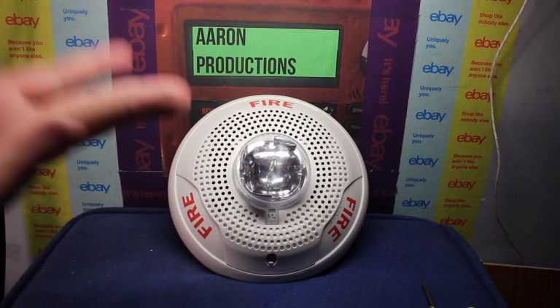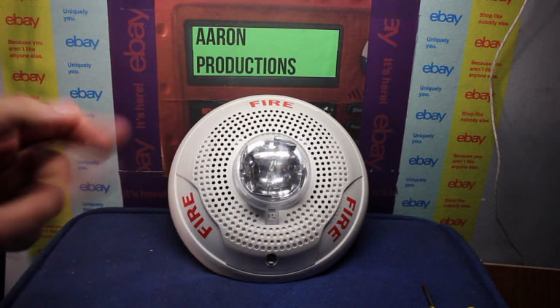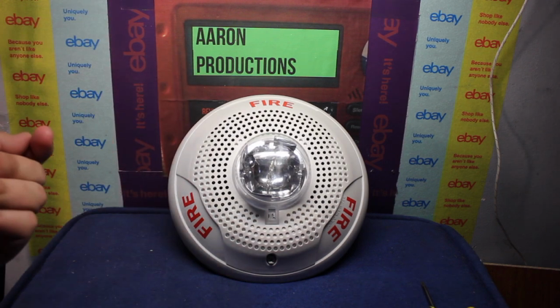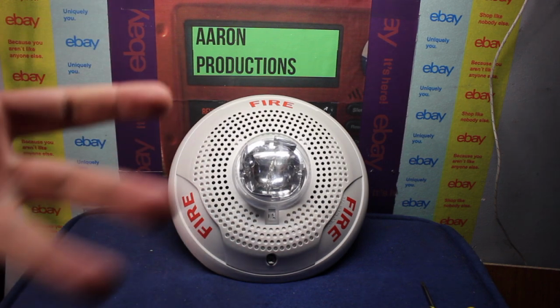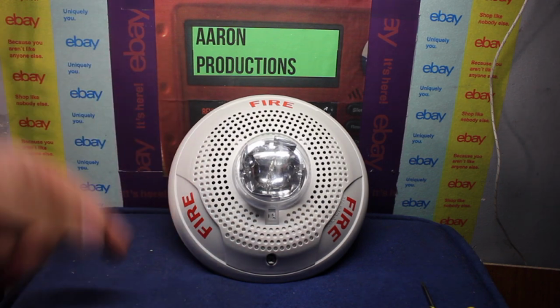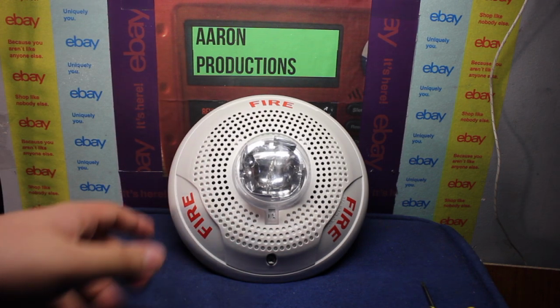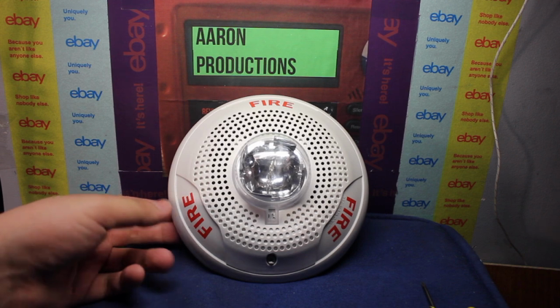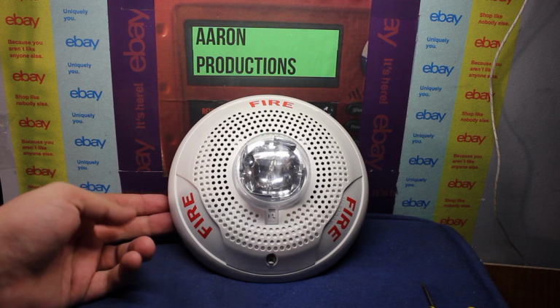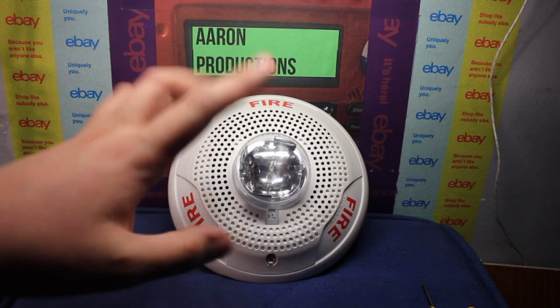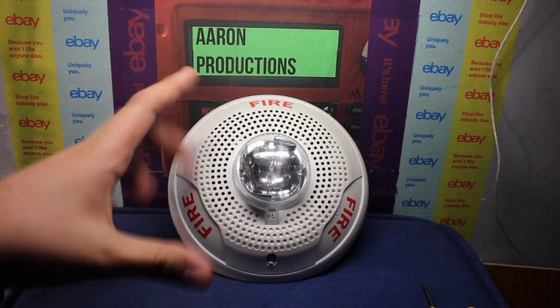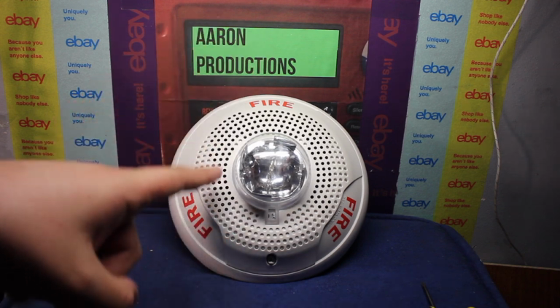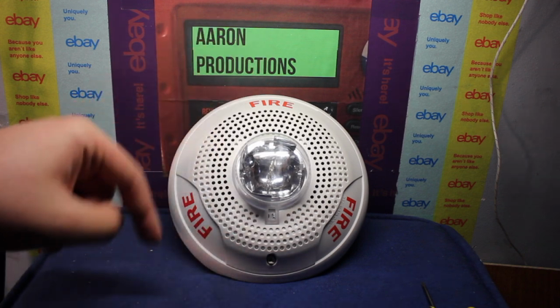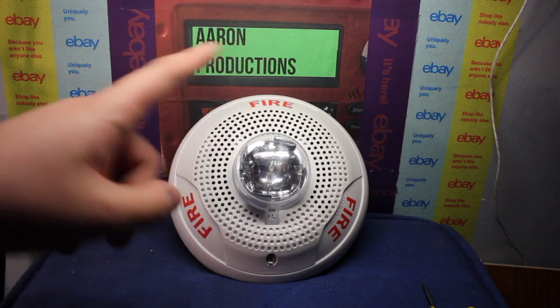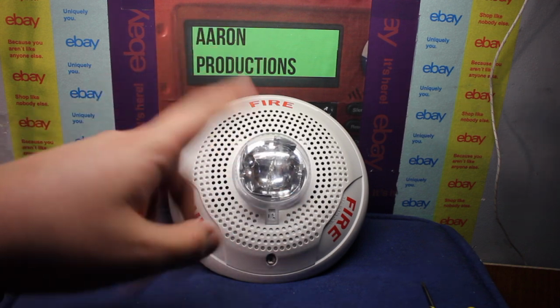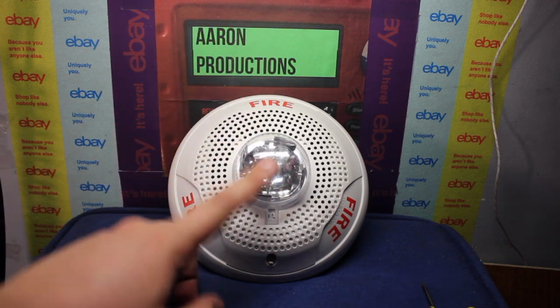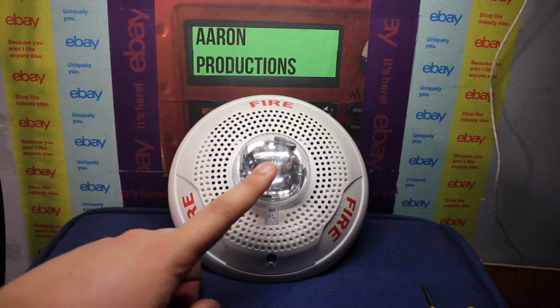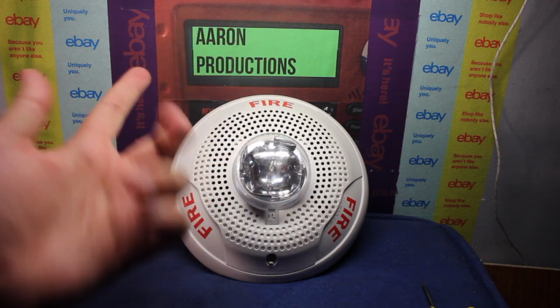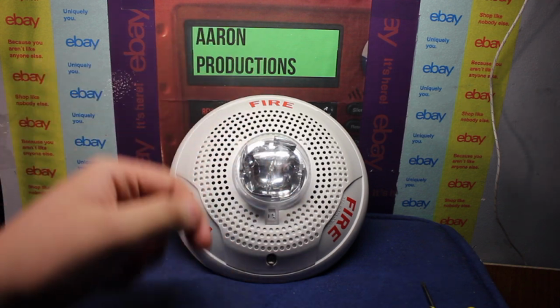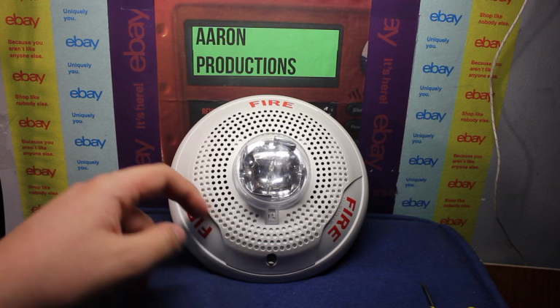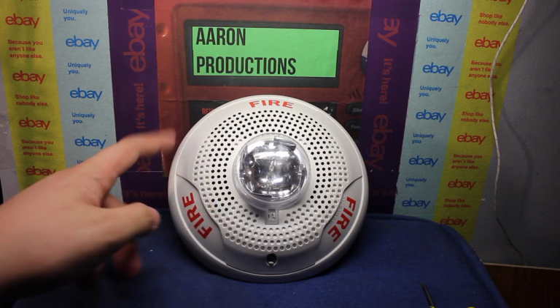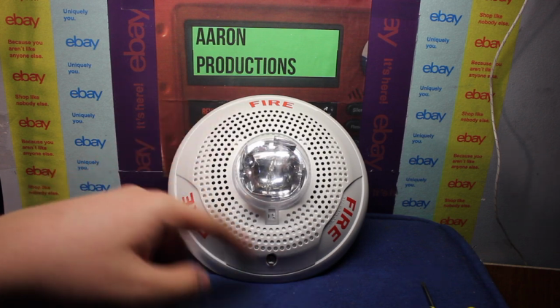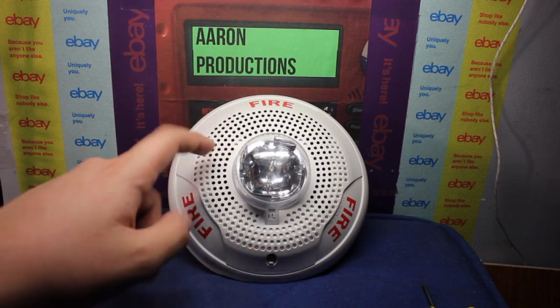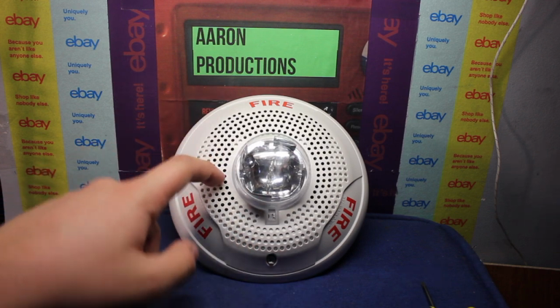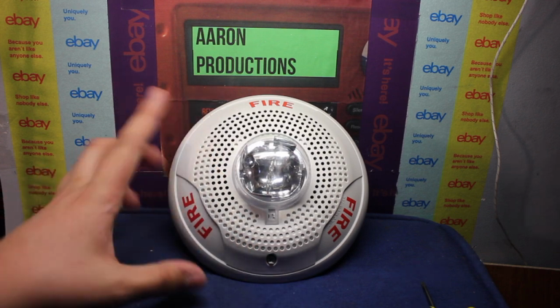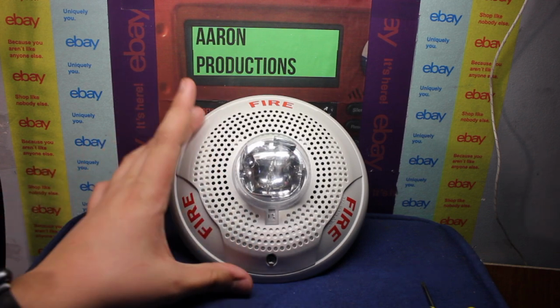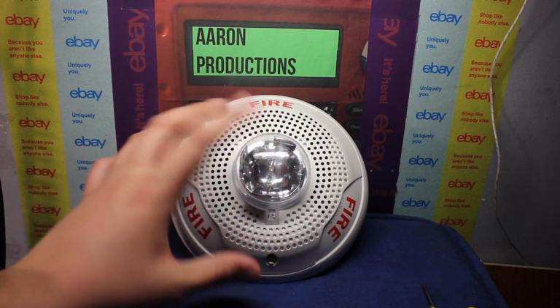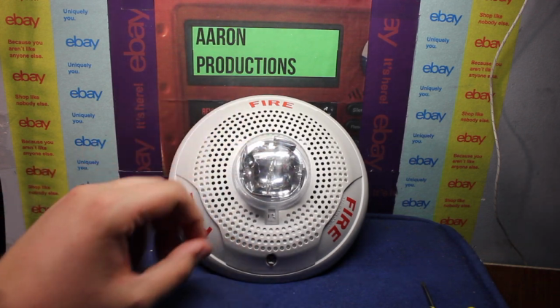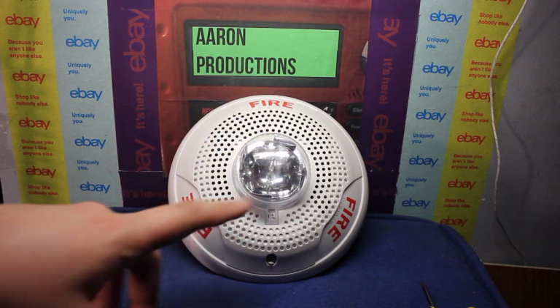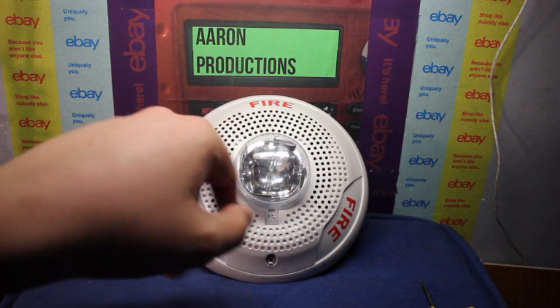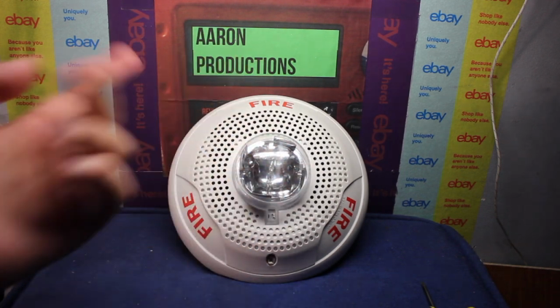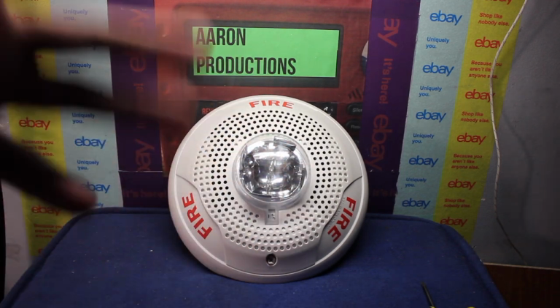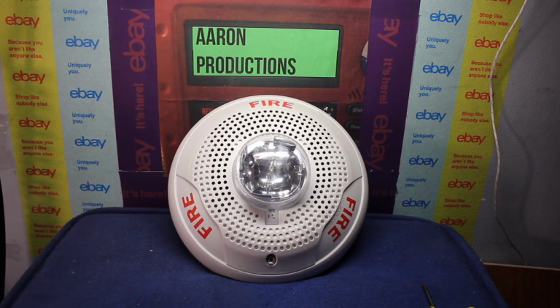I know I have the other ones, but it's going to be the same thing inside because the internals are the exact same. It's just got a new front case on it and this one's circular on the strobe.